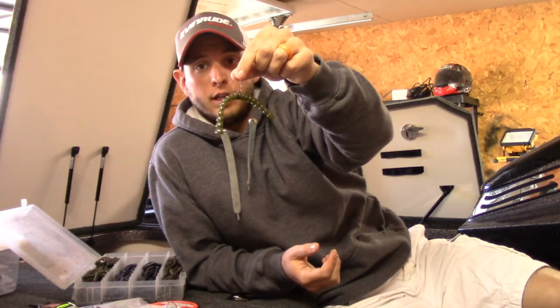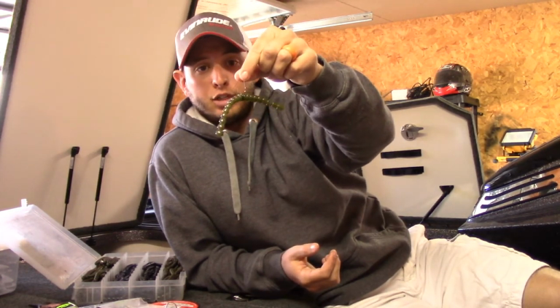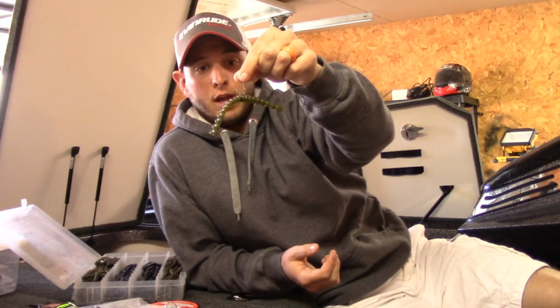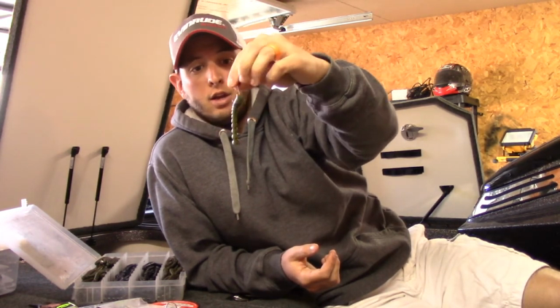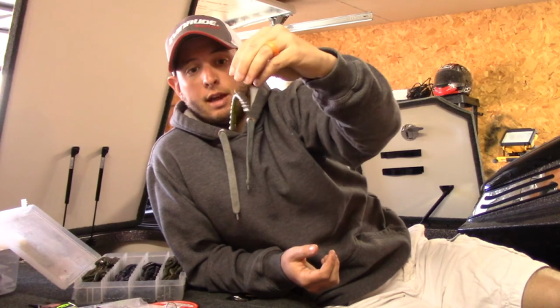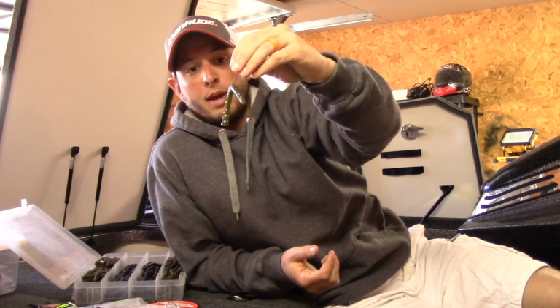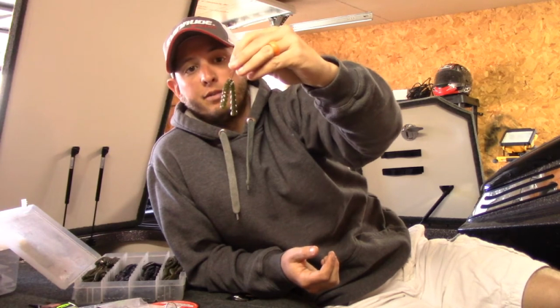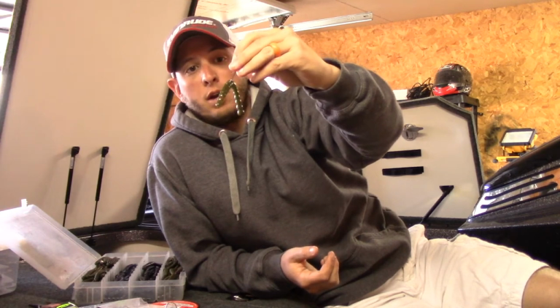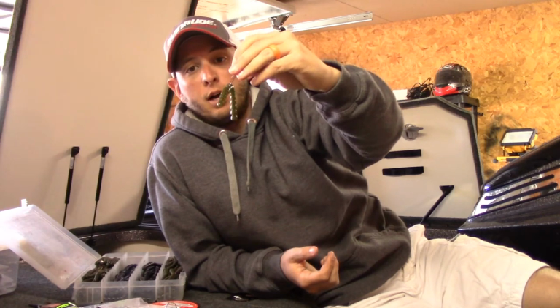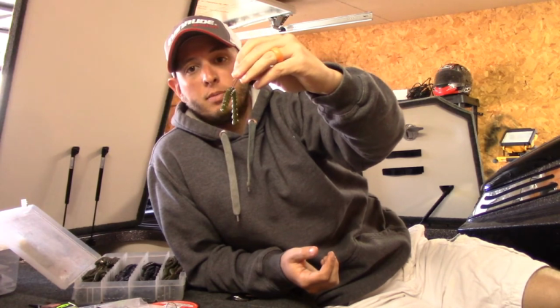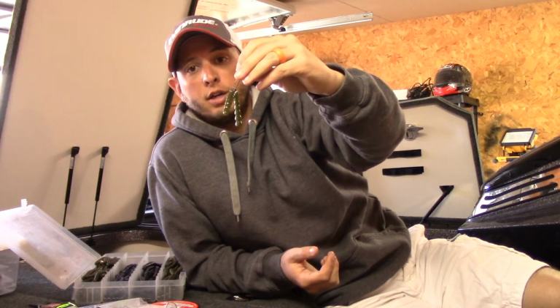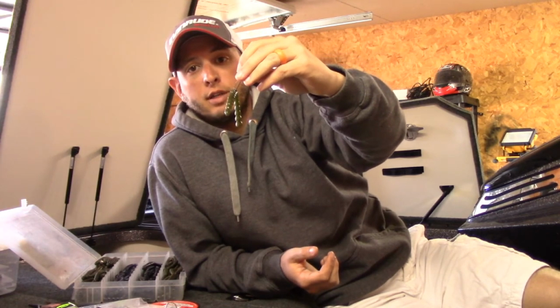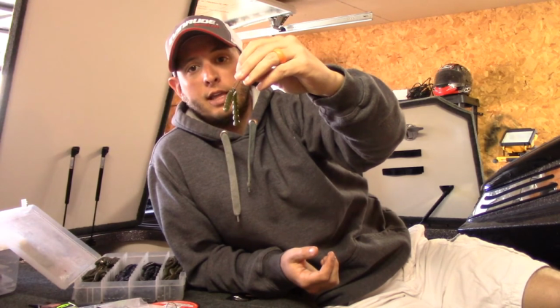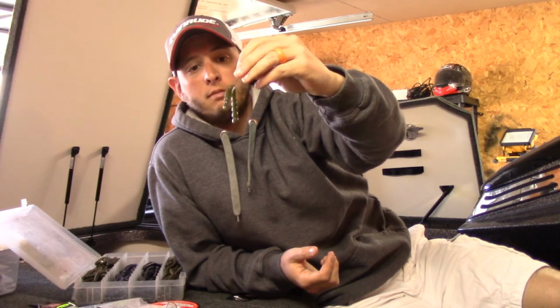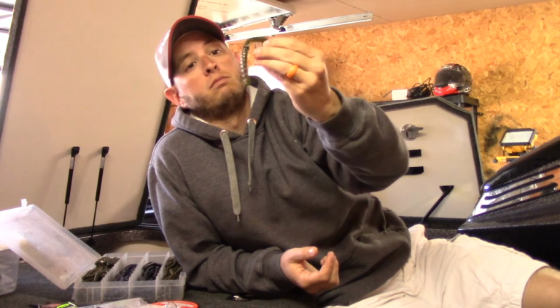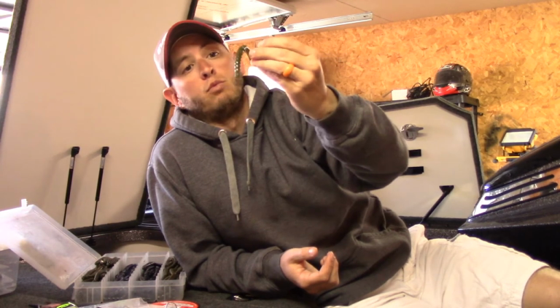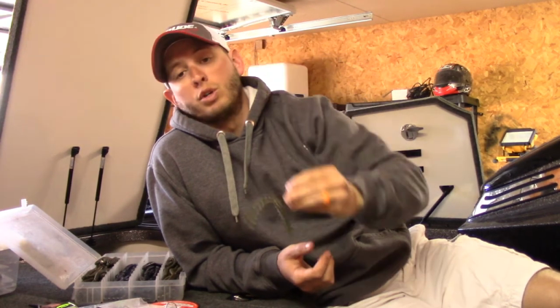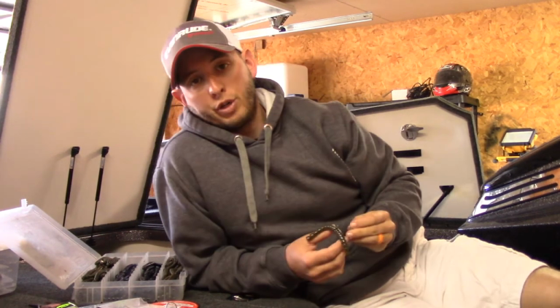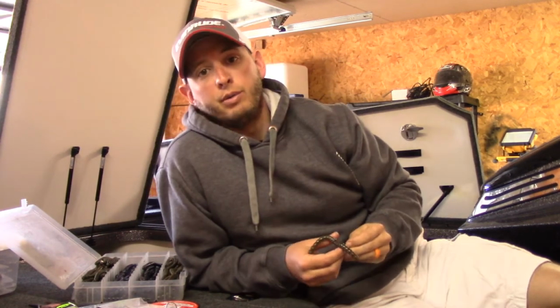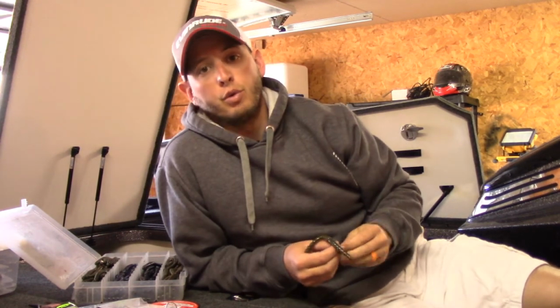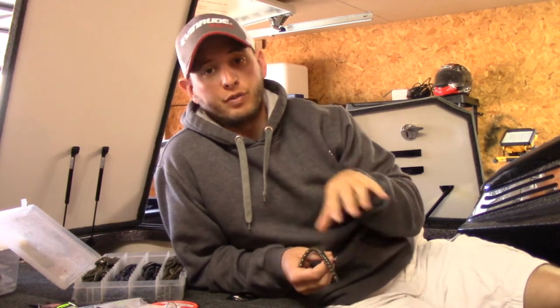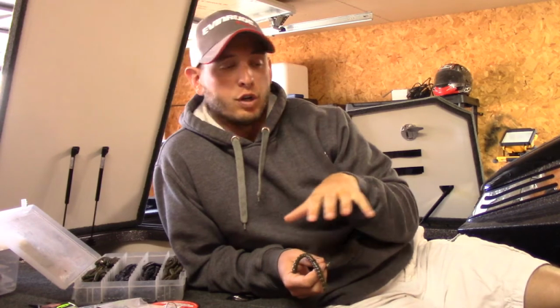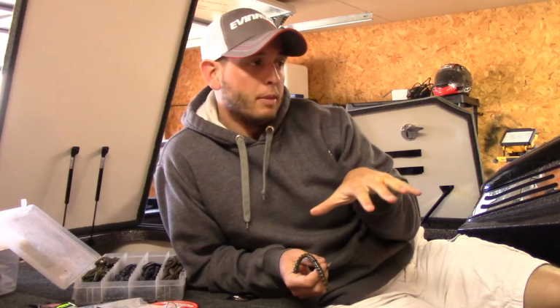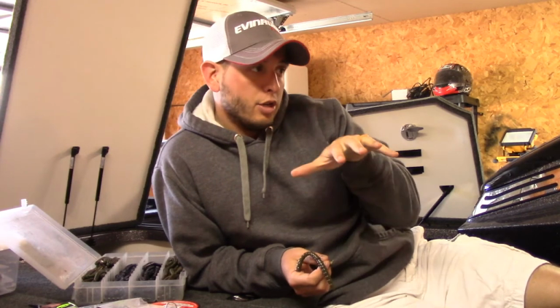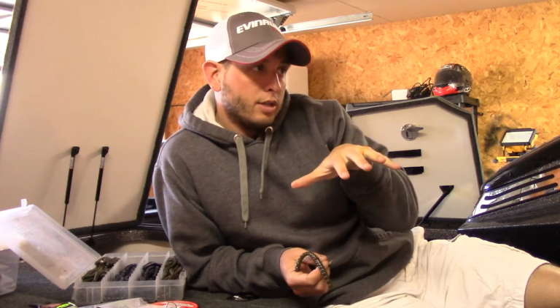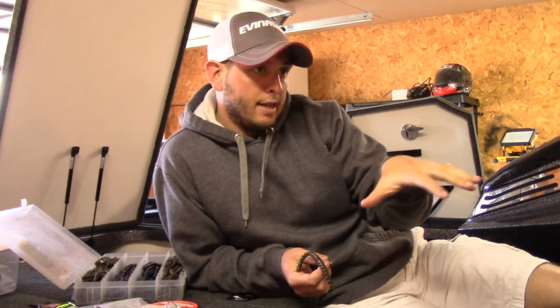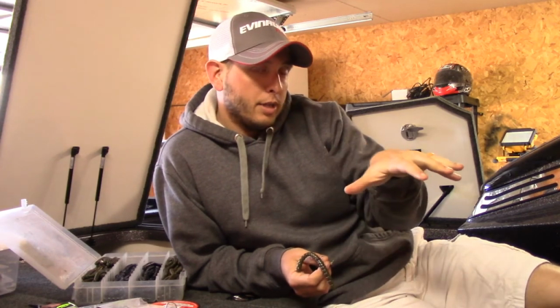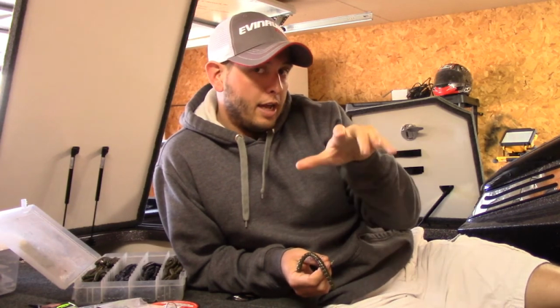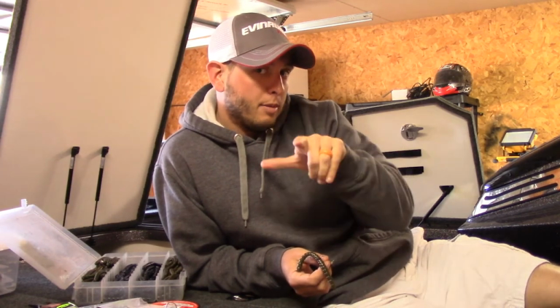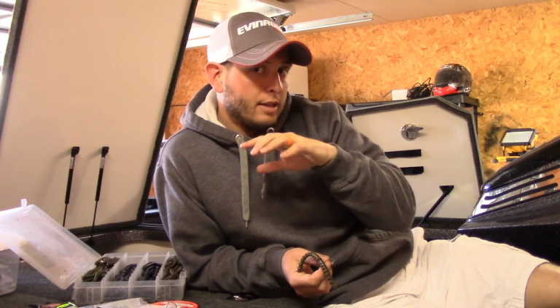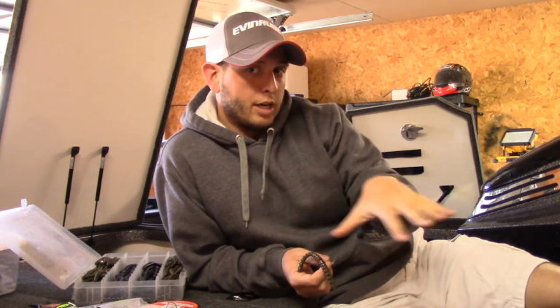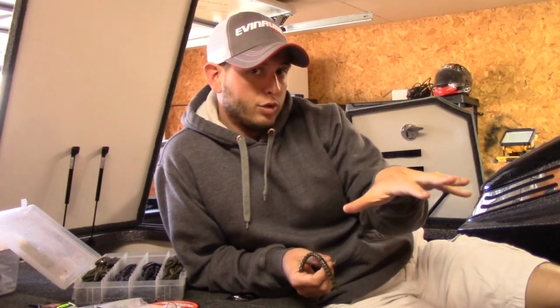Right there you go — throw it just right down the bank, into spawning pockets, spawning coves, things like that. Works pretty good. When those fish are up and you can see them but you can't get them to bite and they're kind of cruising around, a wacky-rigged Exo Stick can't be beat.